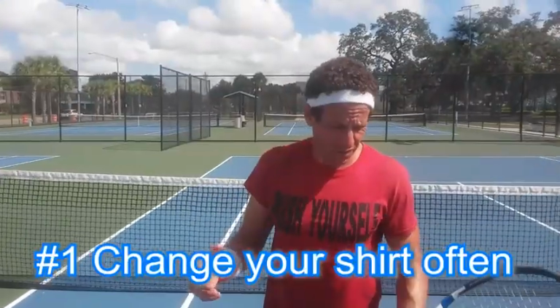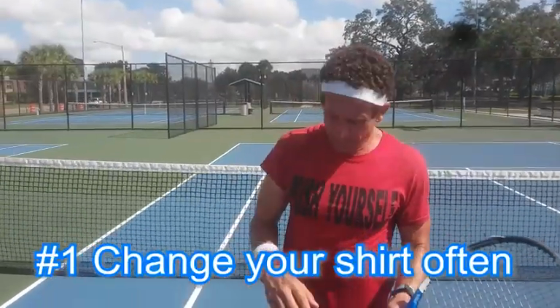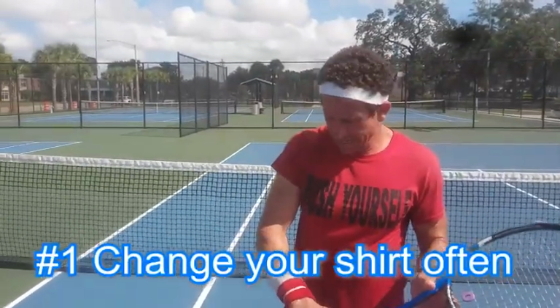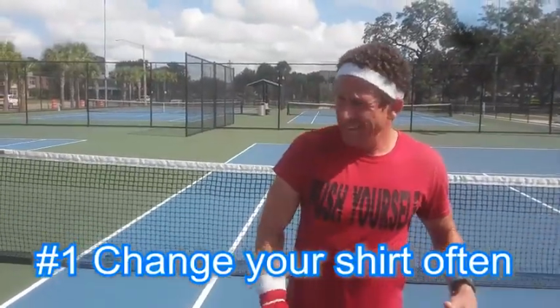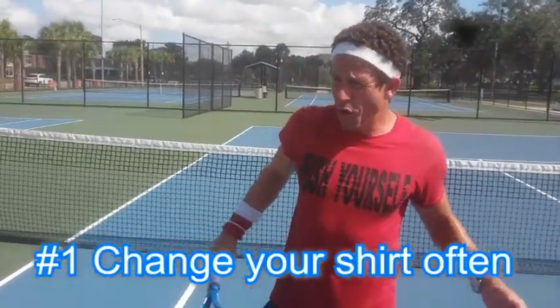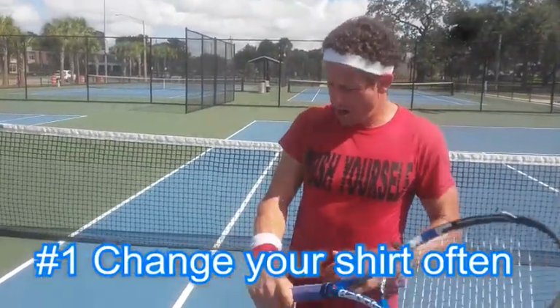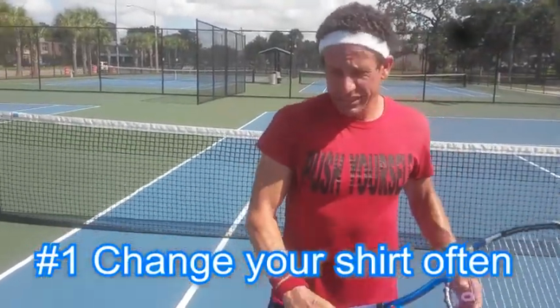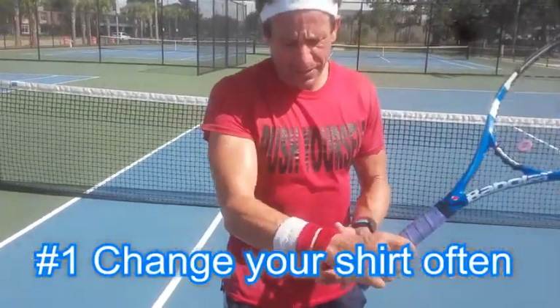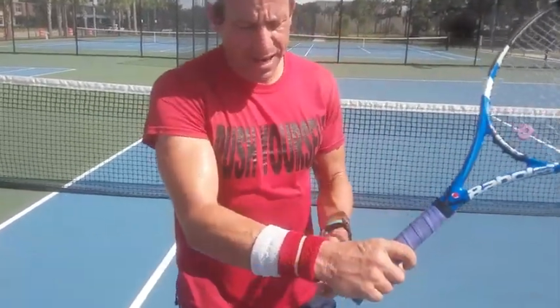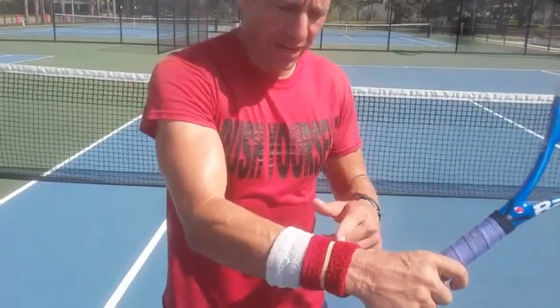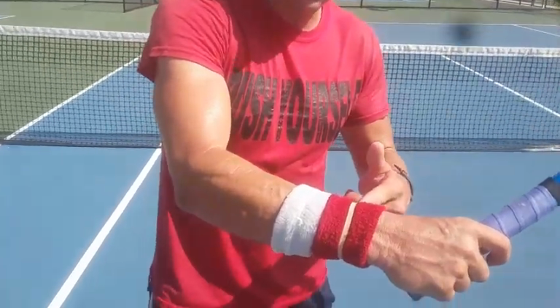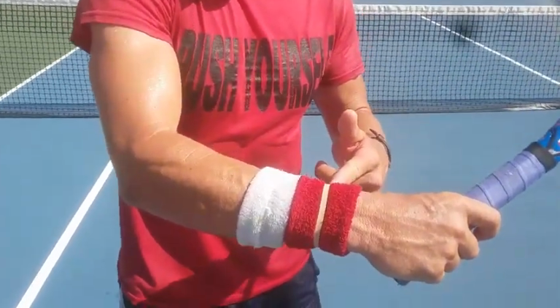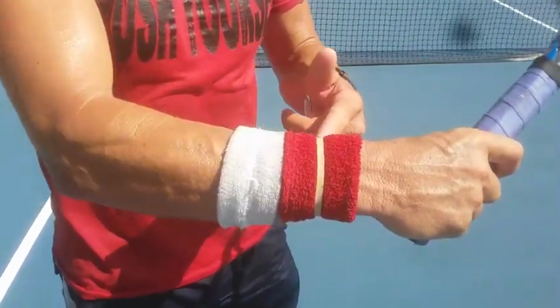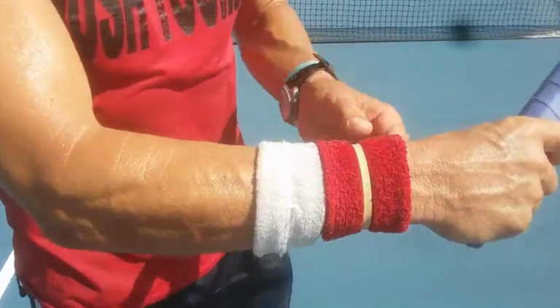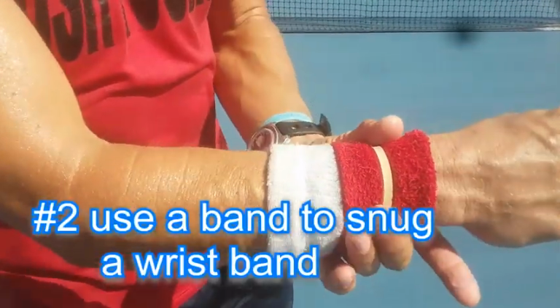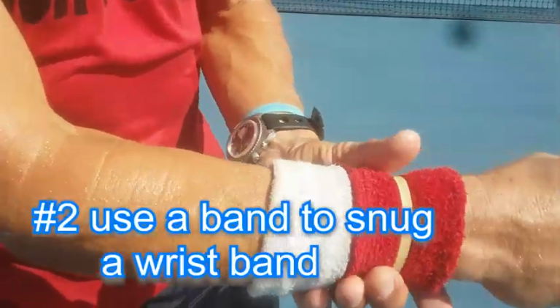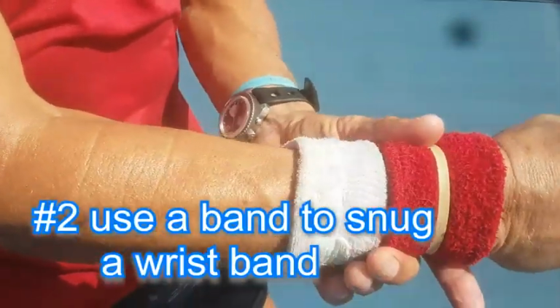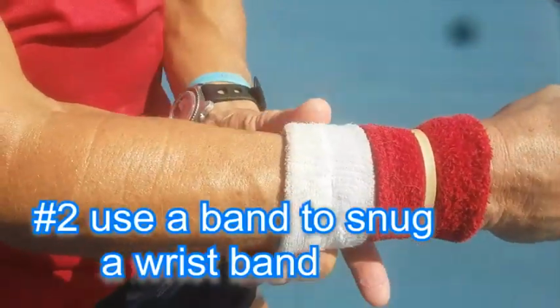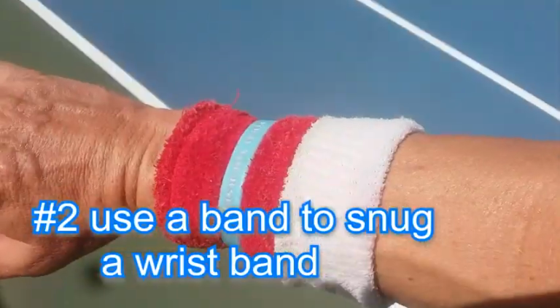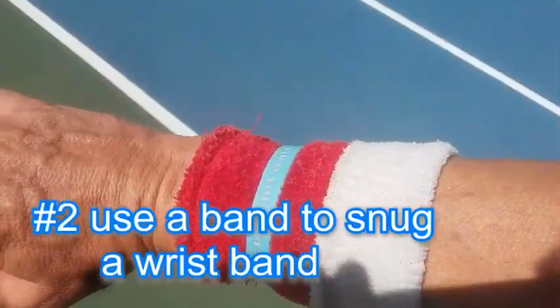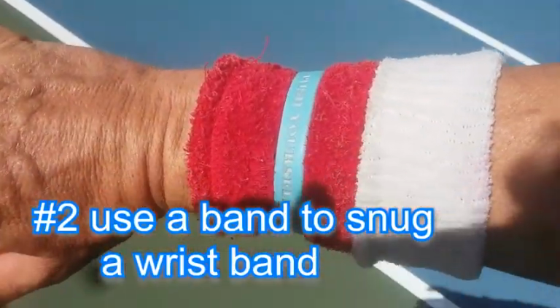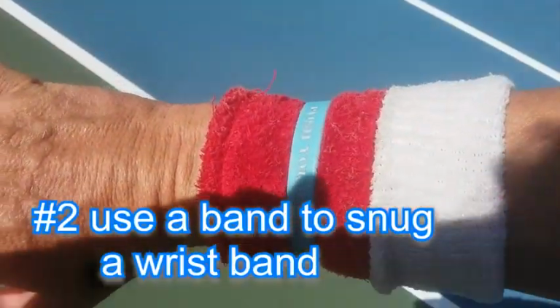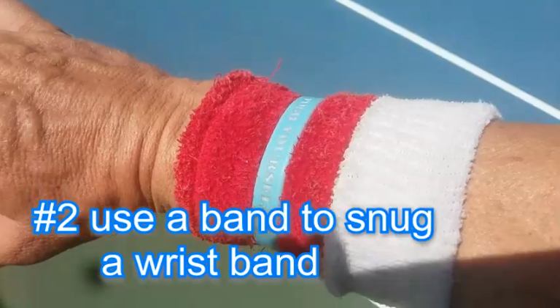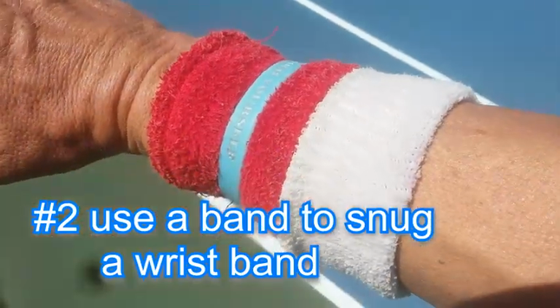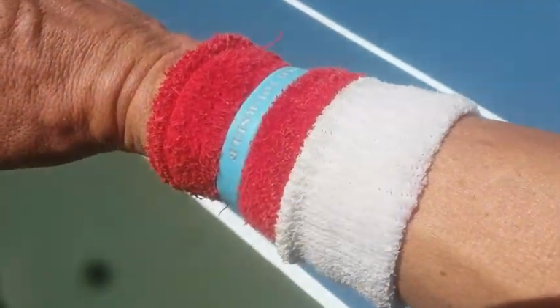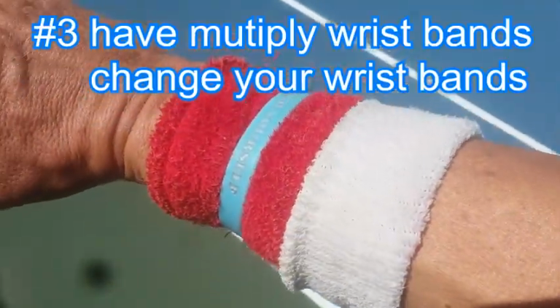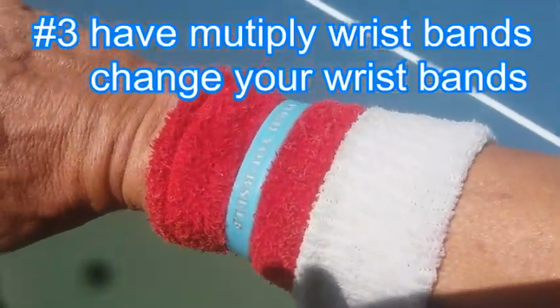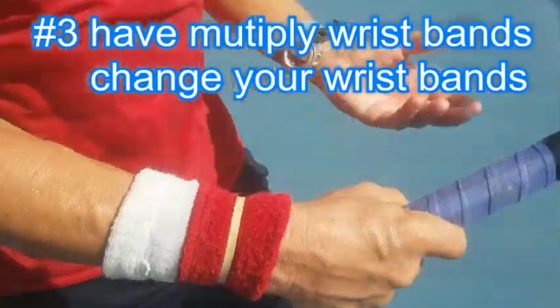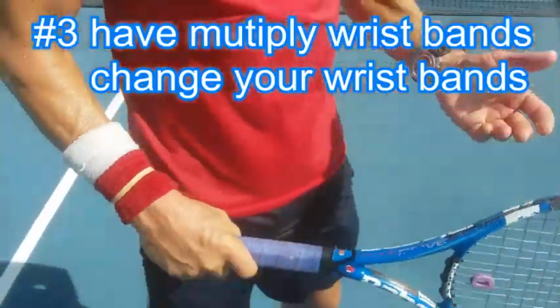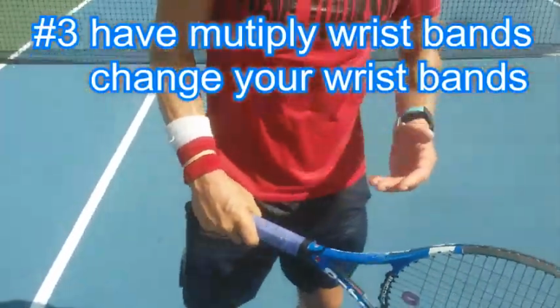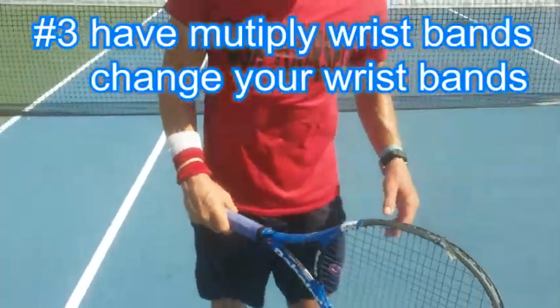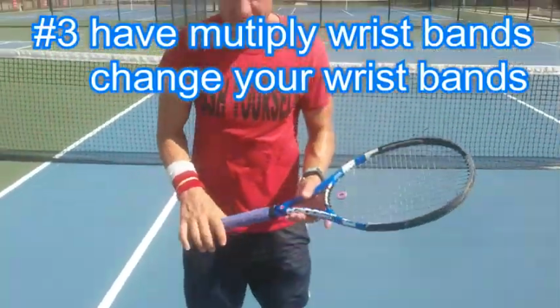The wristband before was slipping down. But as you see, I got a rubber band there and it's been holding. One of these bands, they work the best. I have two or three wristbands.